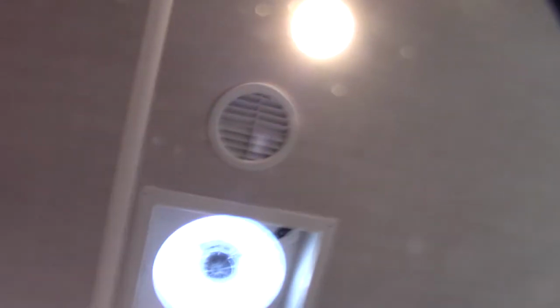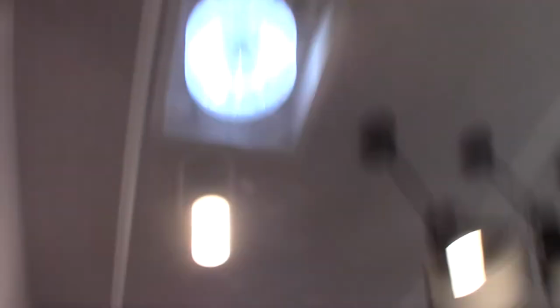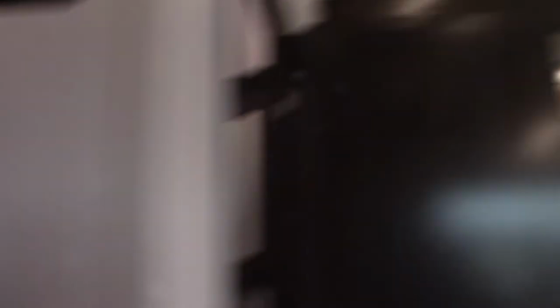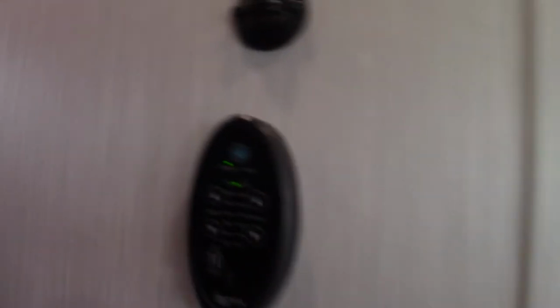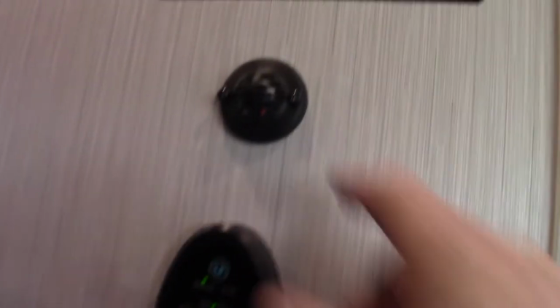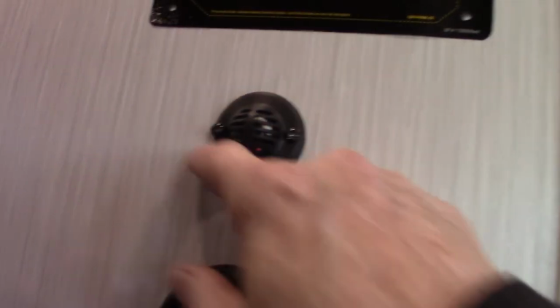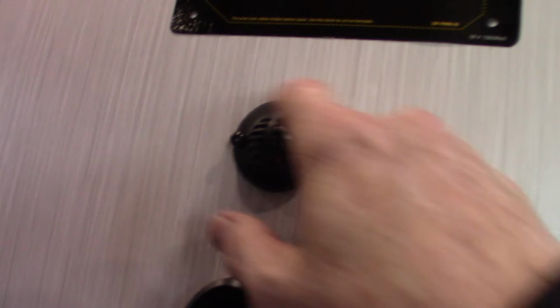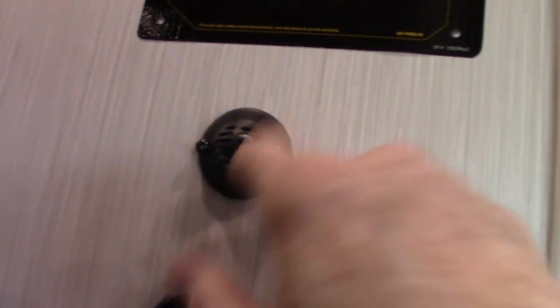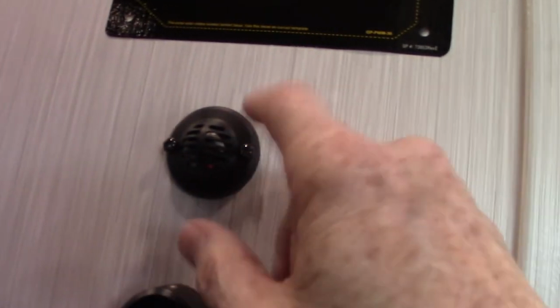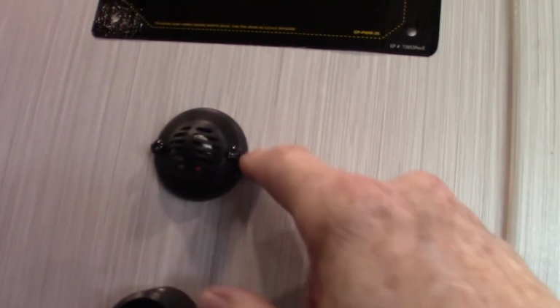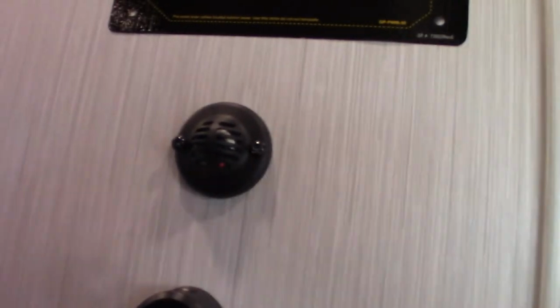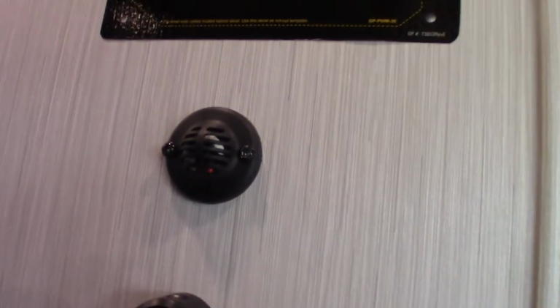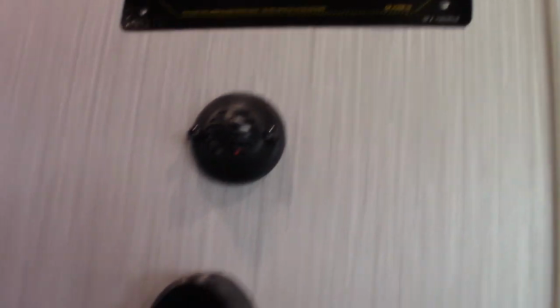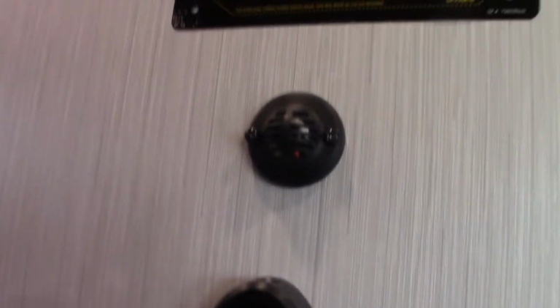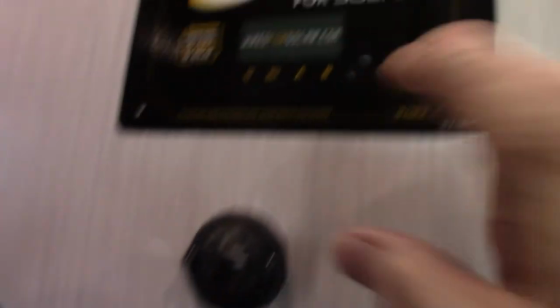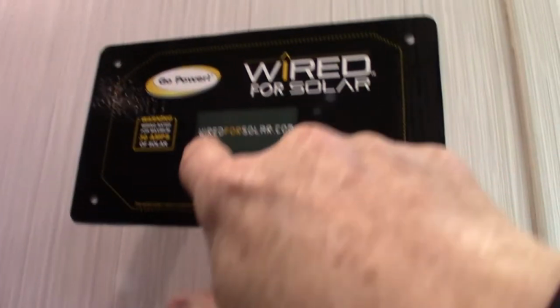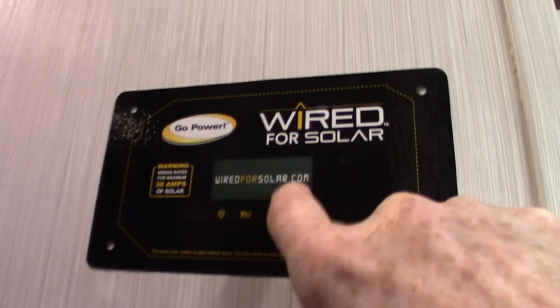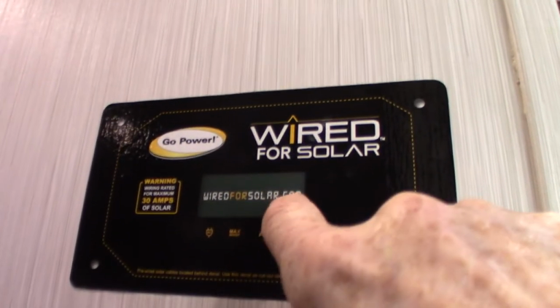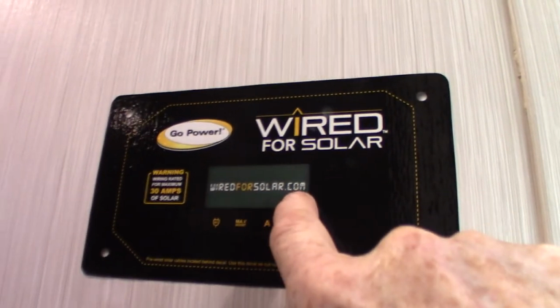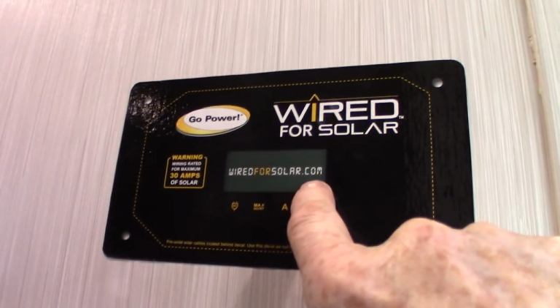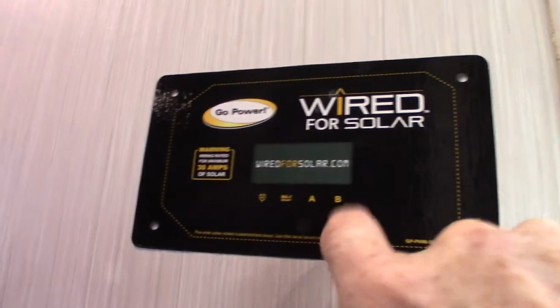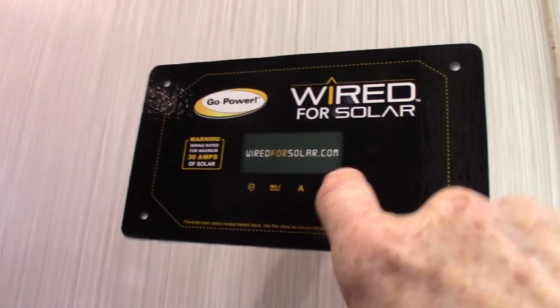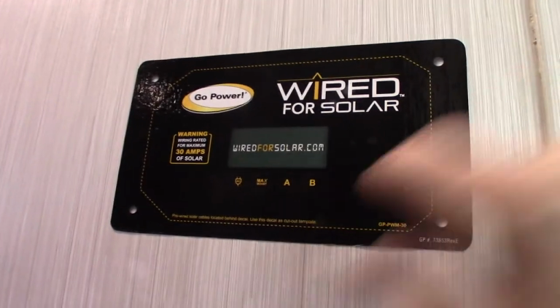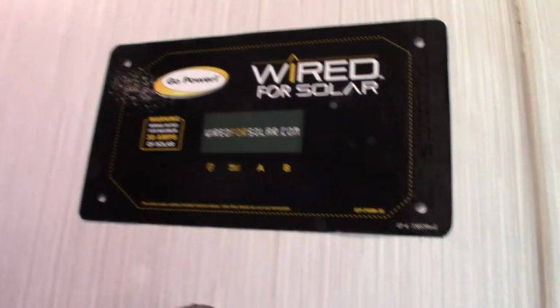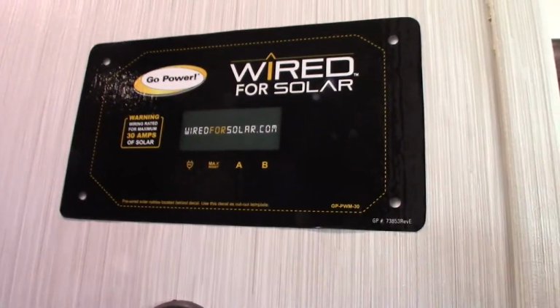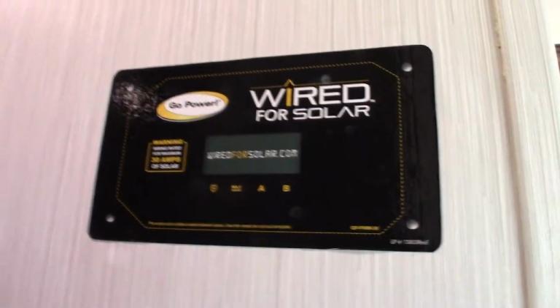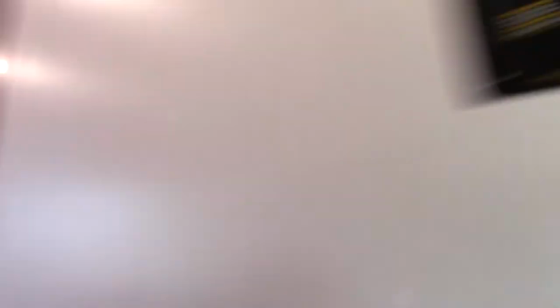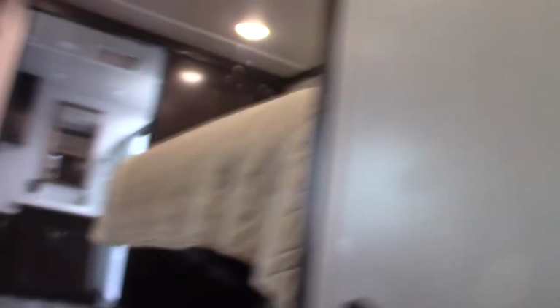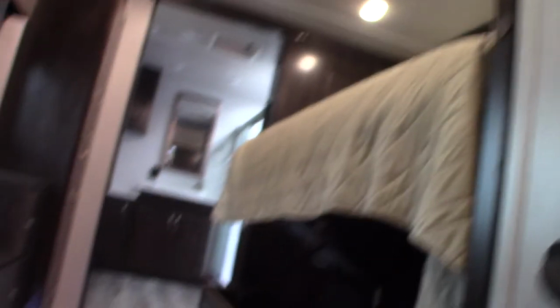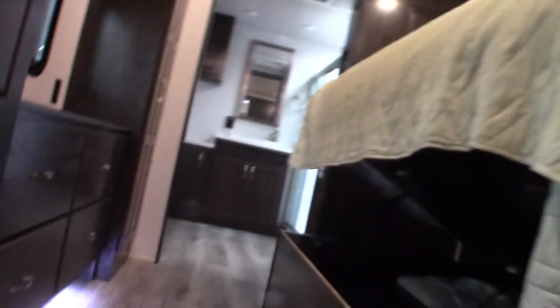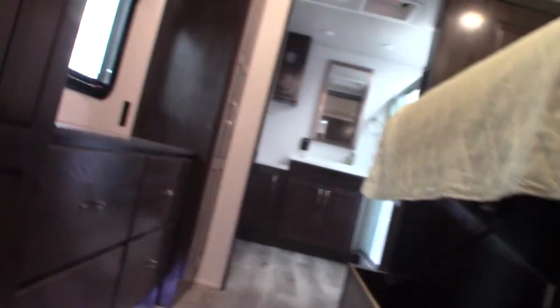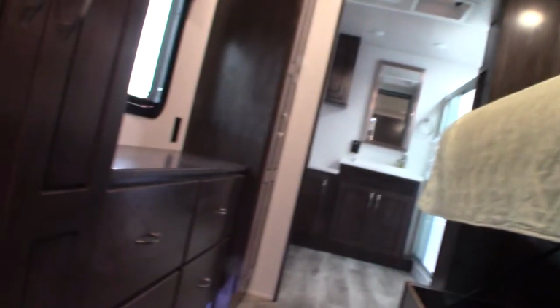Another power vent fan, just like the other one. This is a sensor for the HVAC system. And this is just telling us there are wires behind here — it's pre-wired if you wanted to add solar, so you don't have to fish wires through the wall.